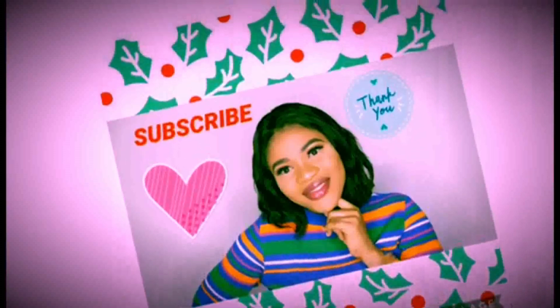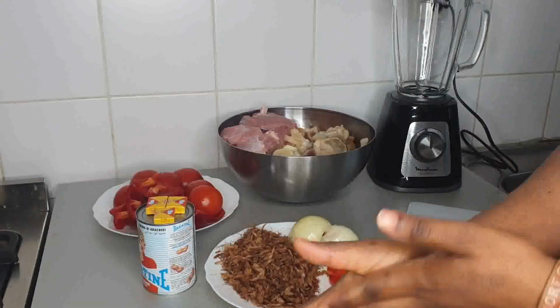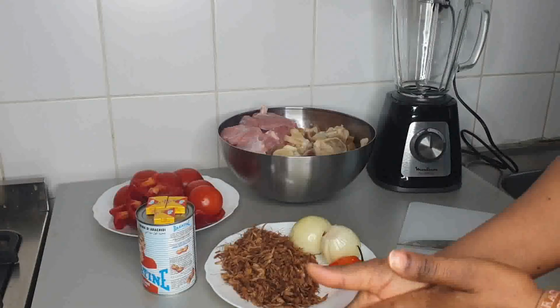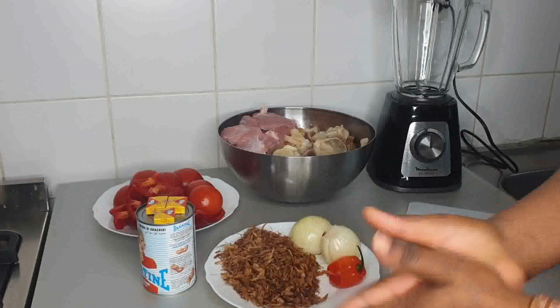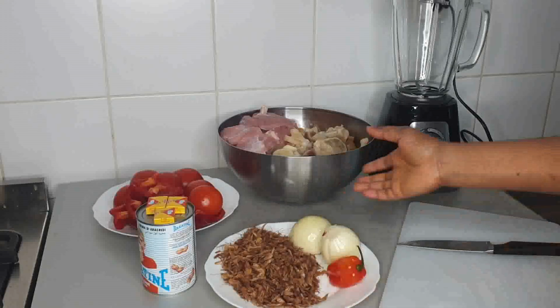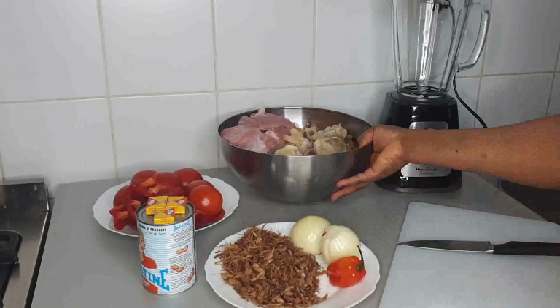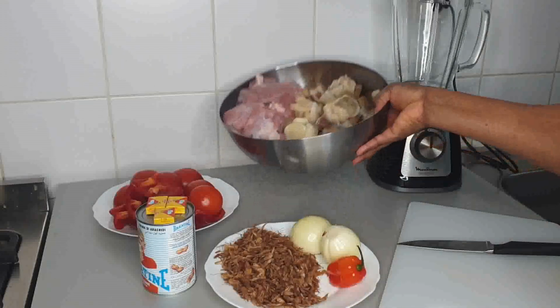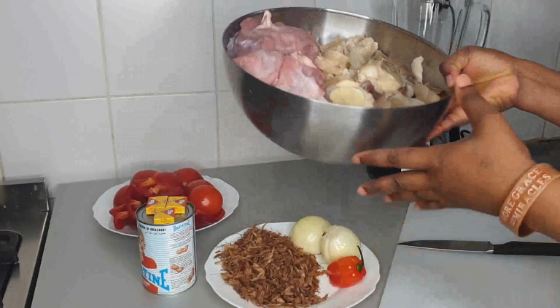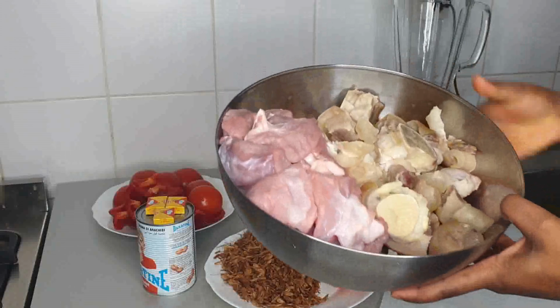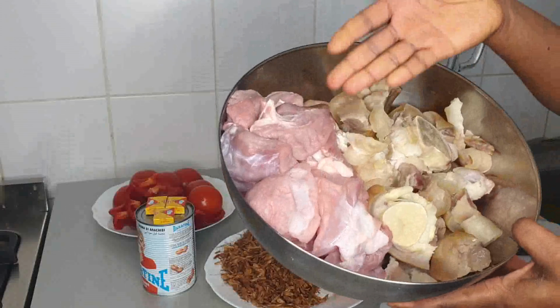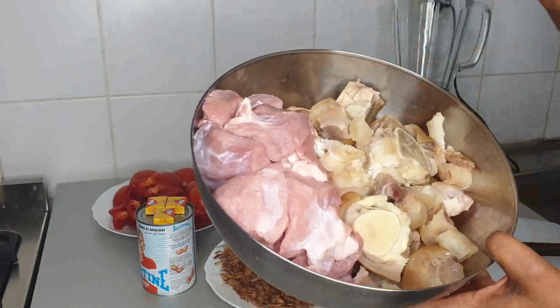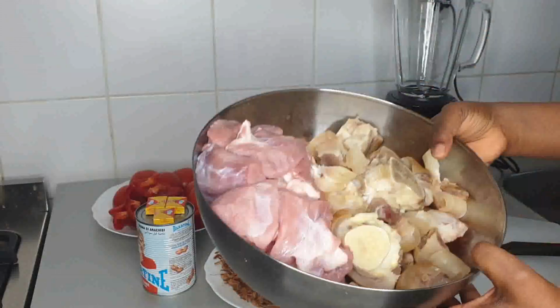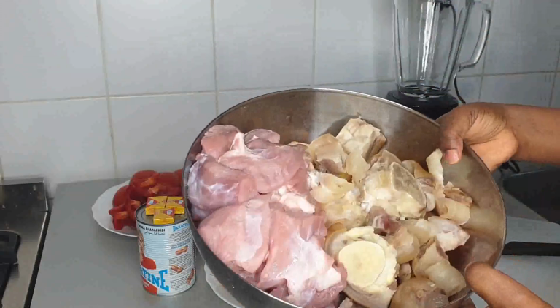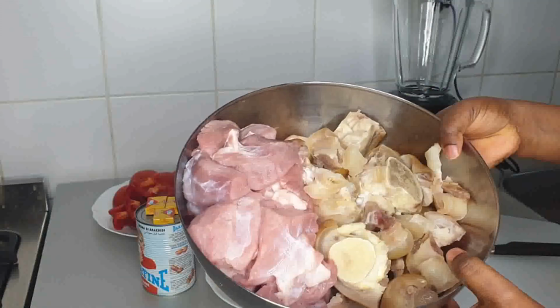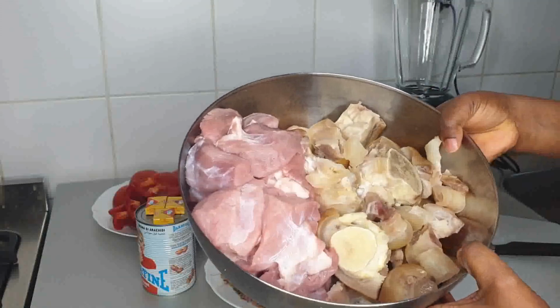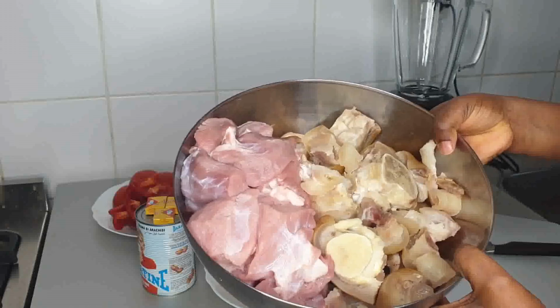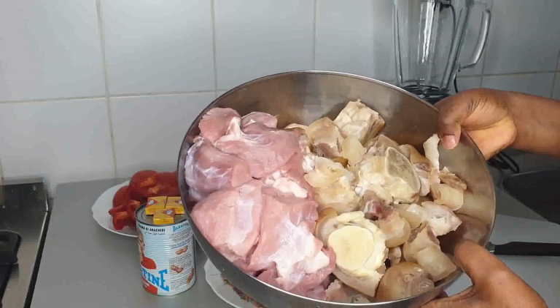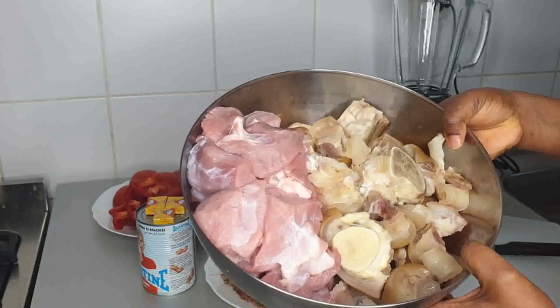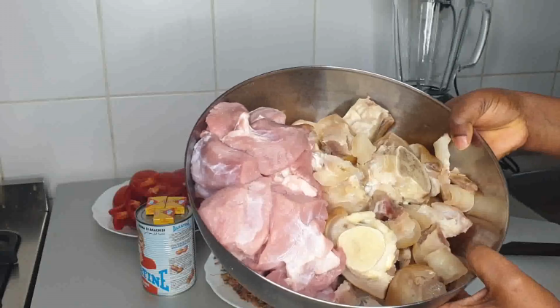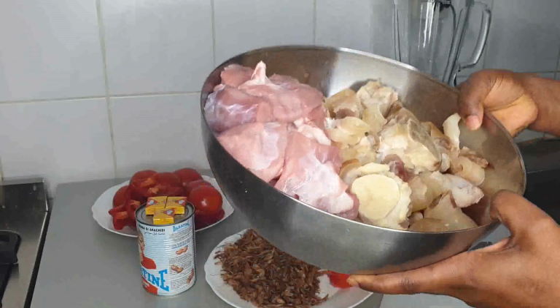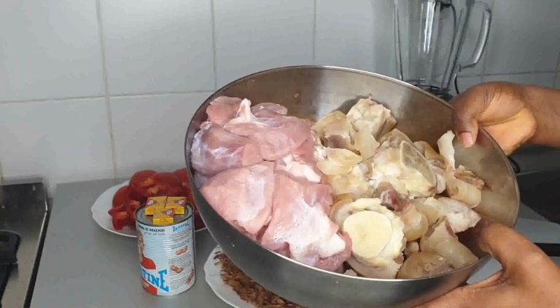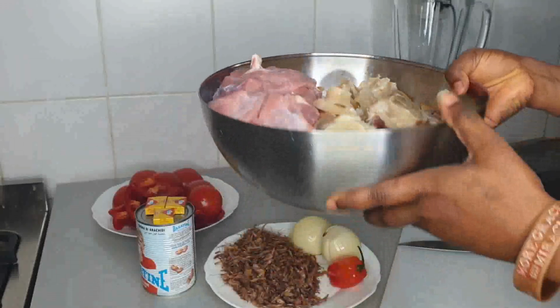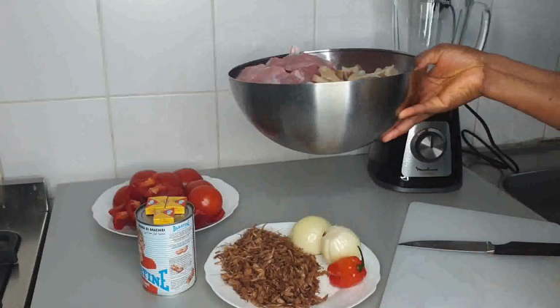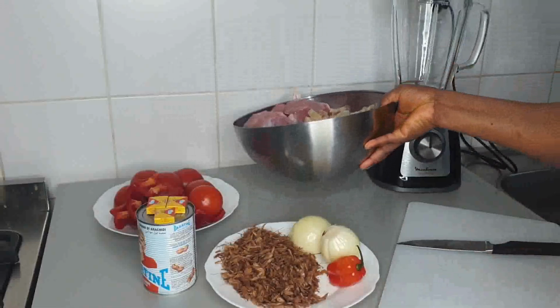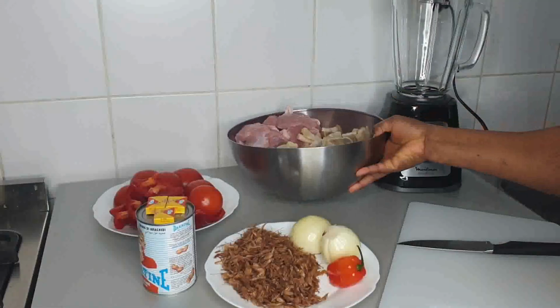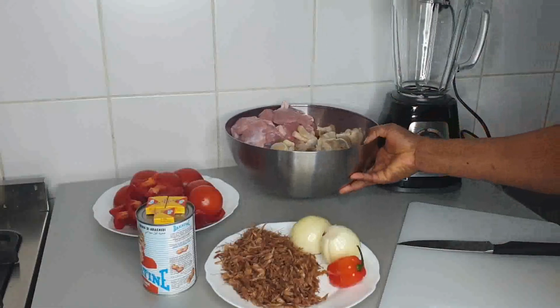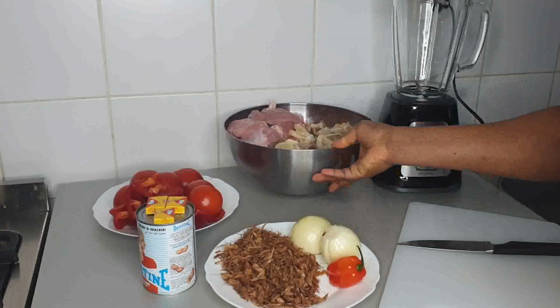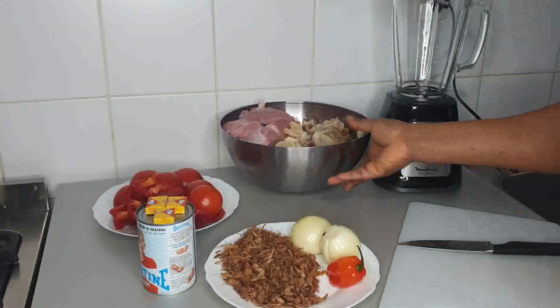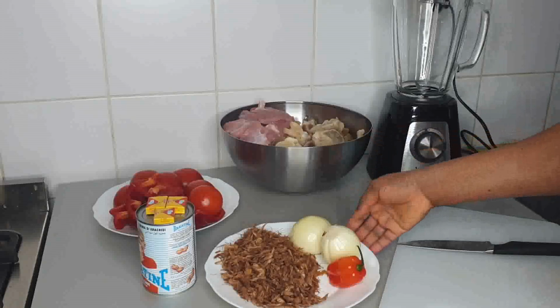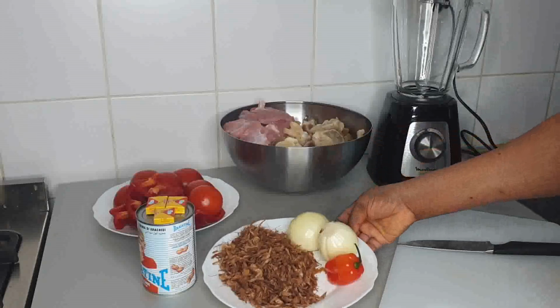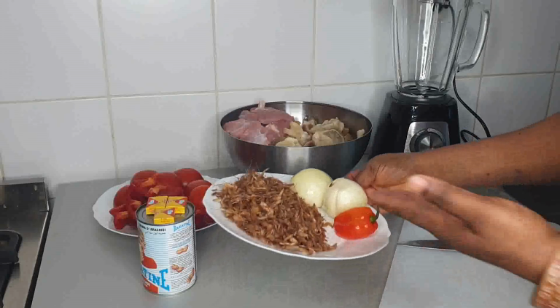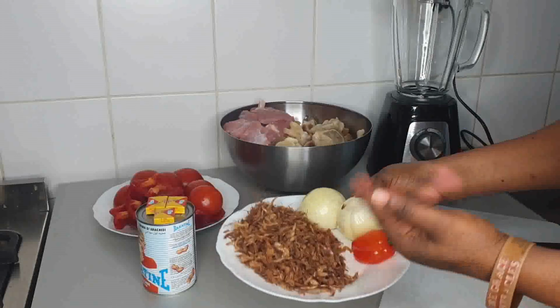What I have here is my meat — this is my meat and this is my cow leg. You guys know I like cow leg that much. So this is the meat we are going to be using today, and then I have my crayfish.